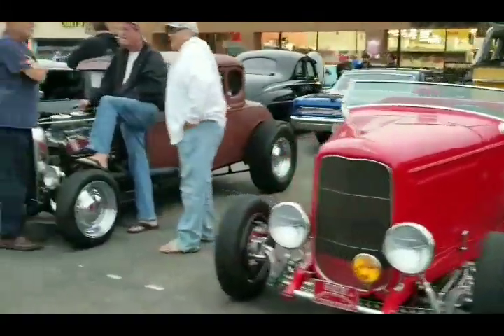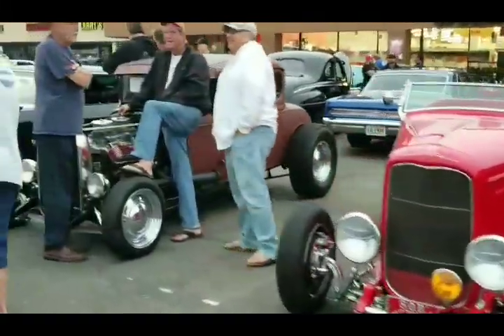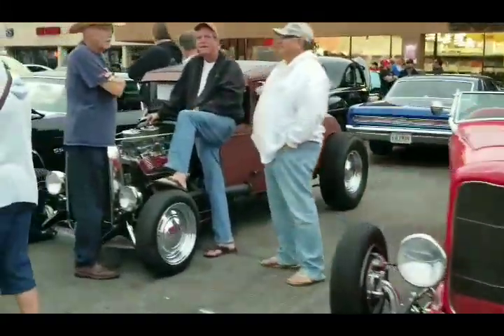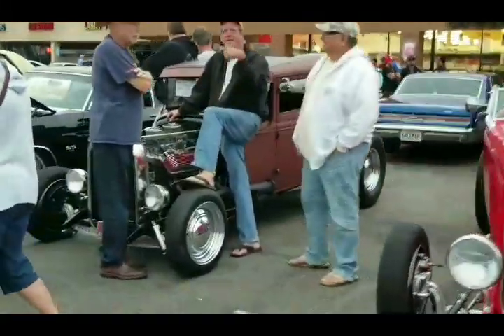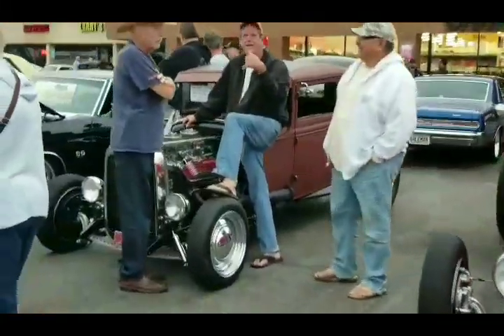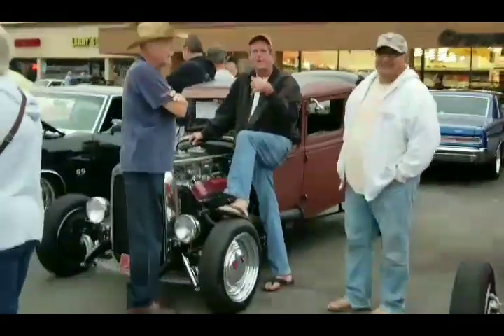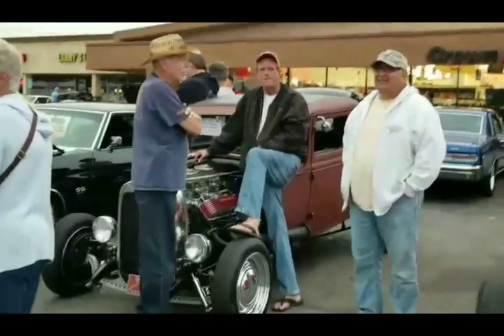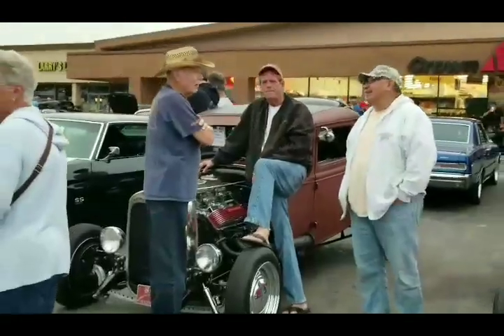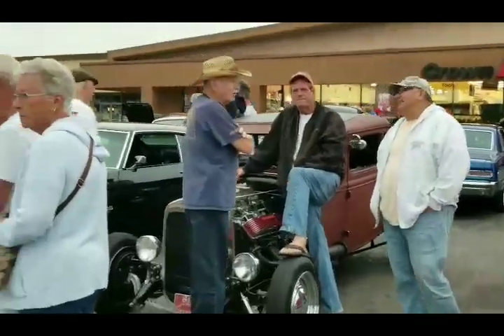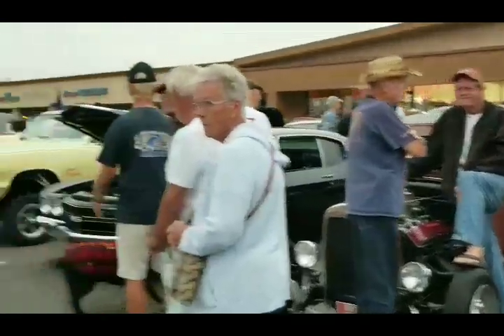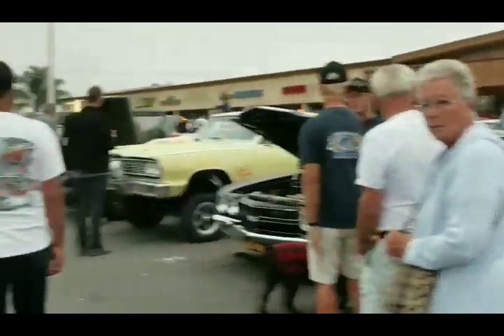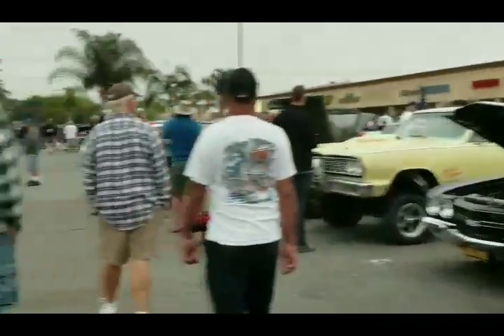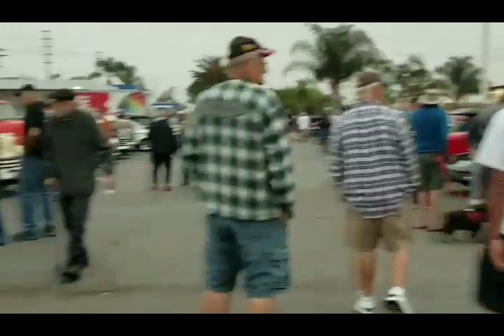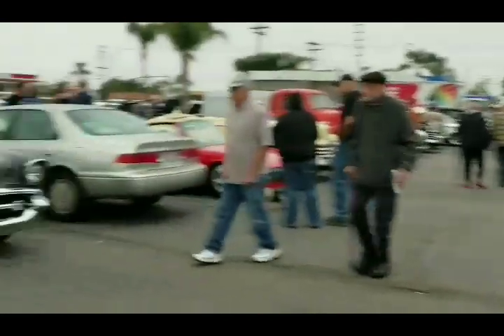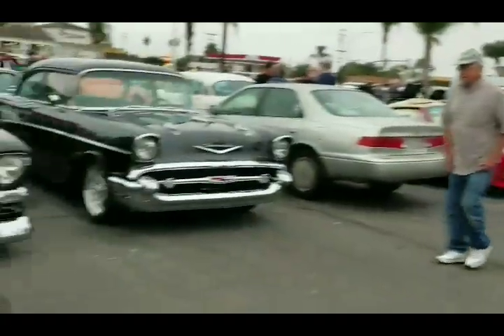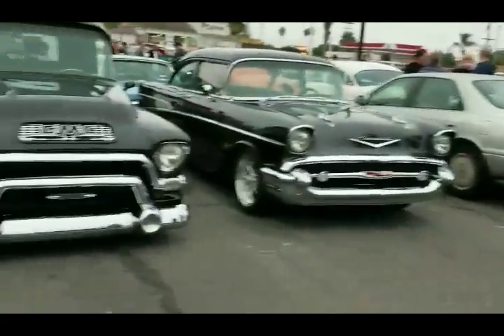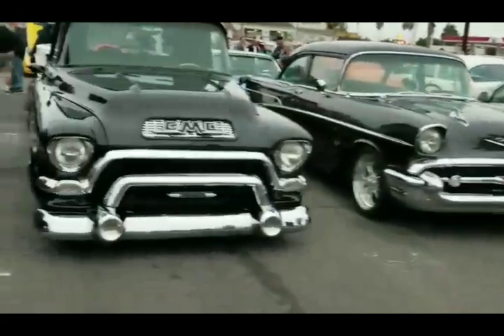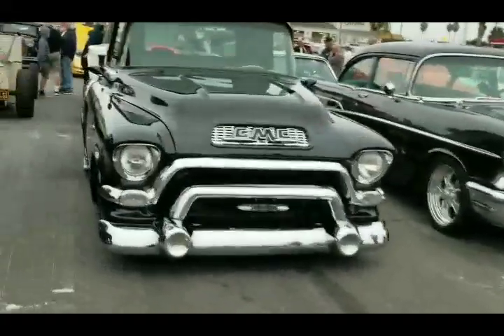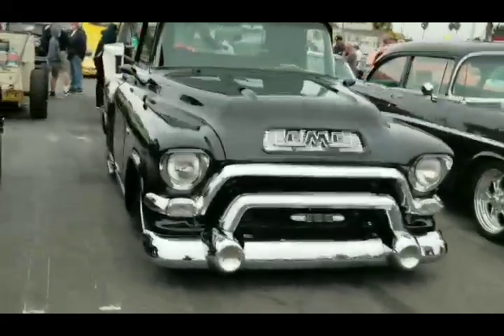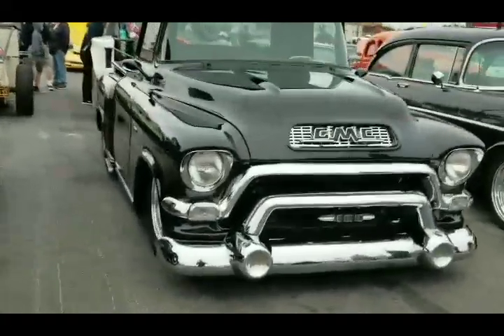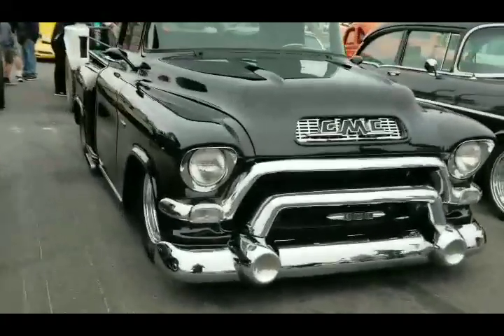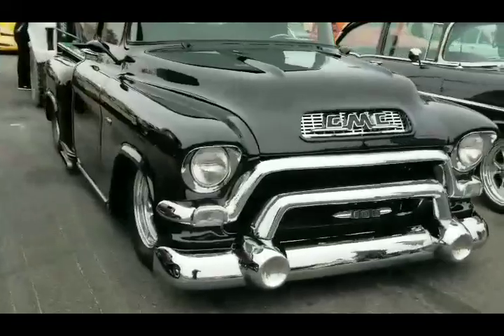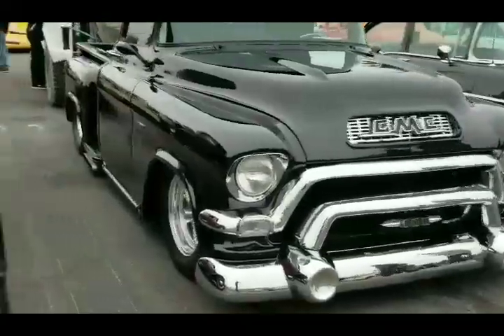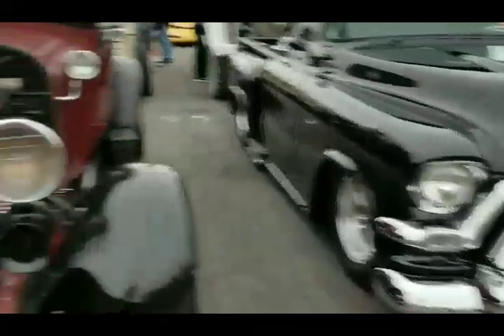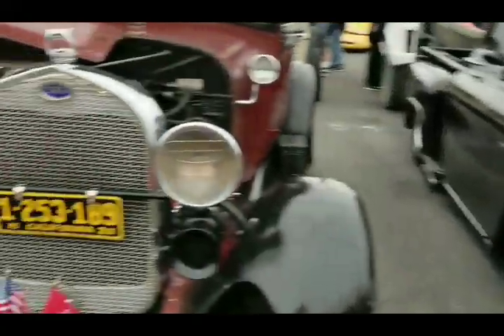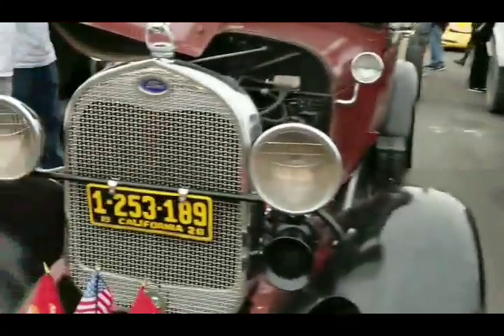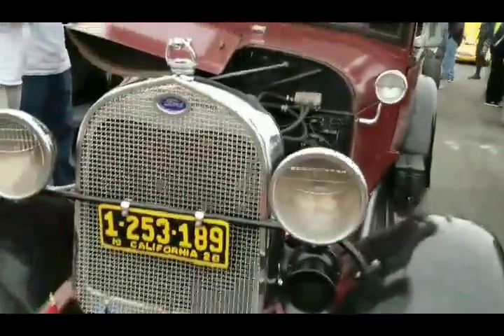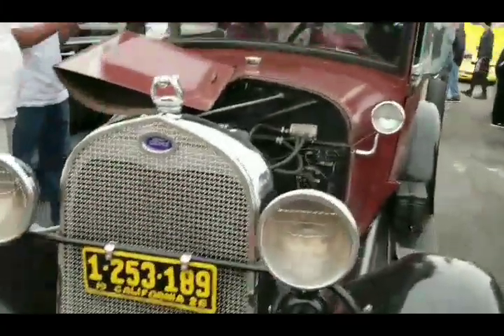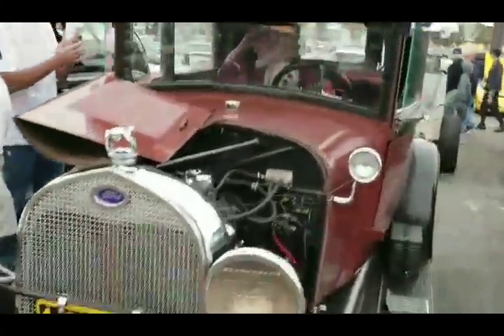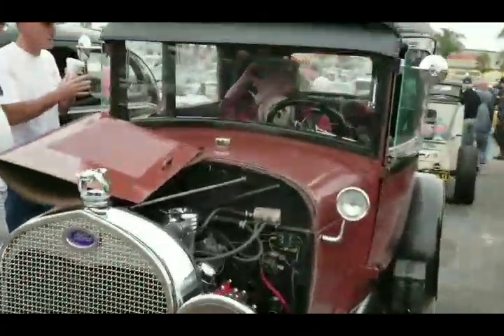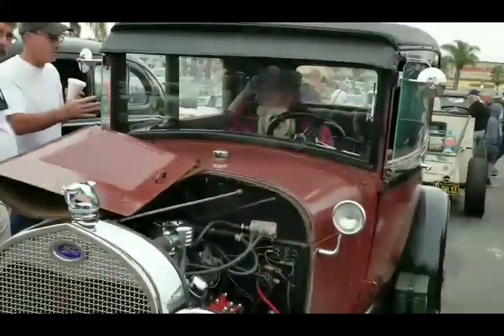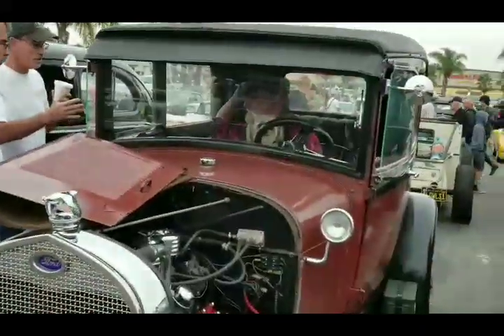We got Phil in the house right there. What up fellas? You got 57 GMCs, 26 Fords, hot rods.